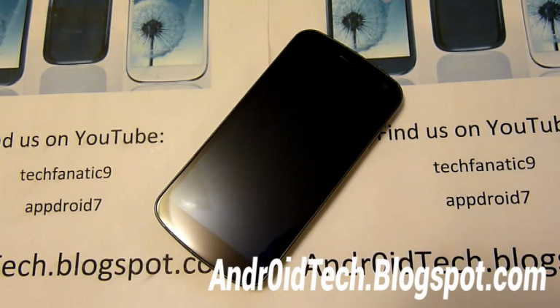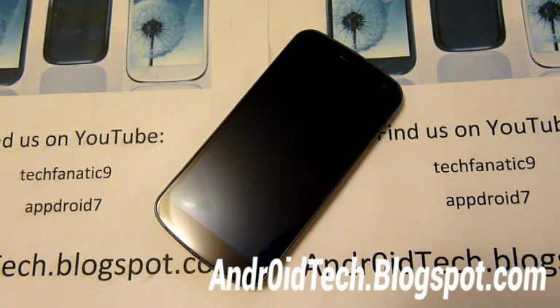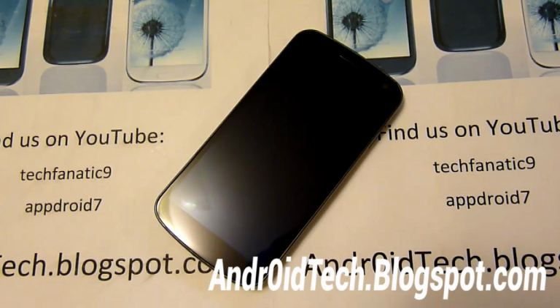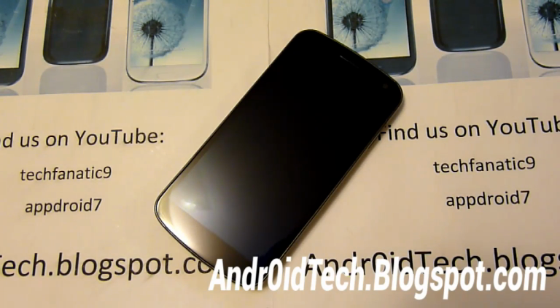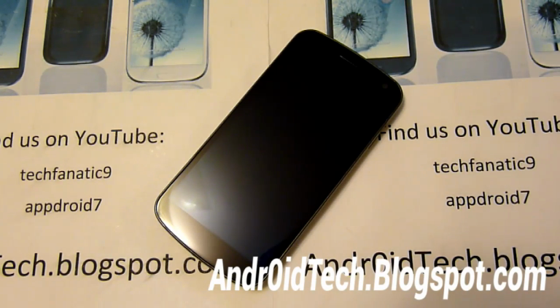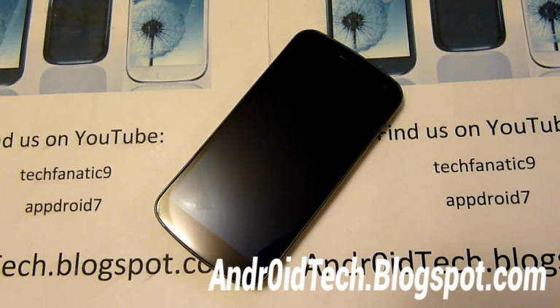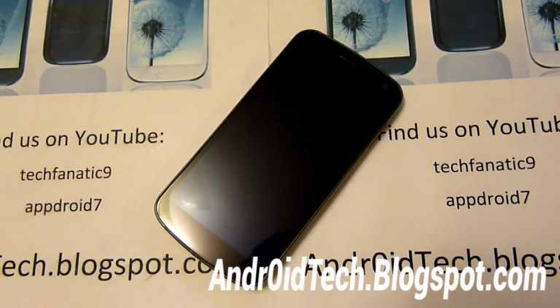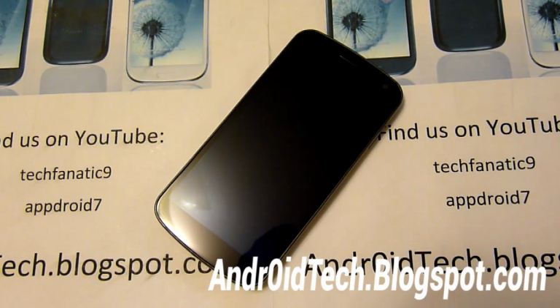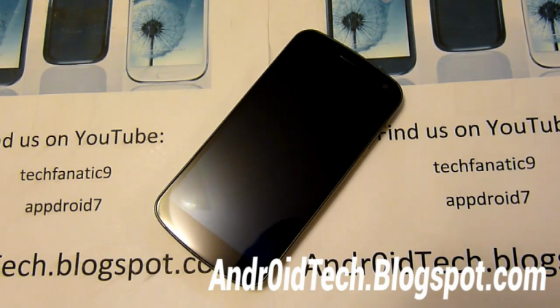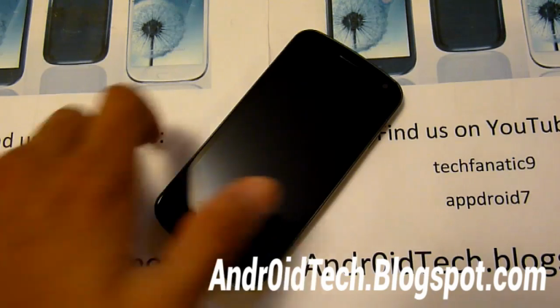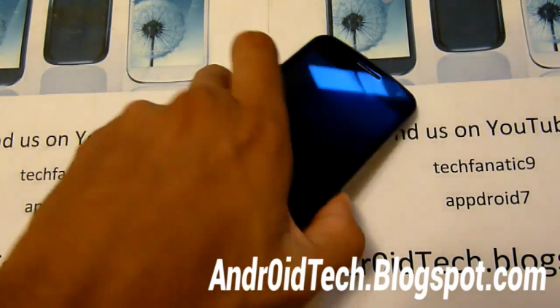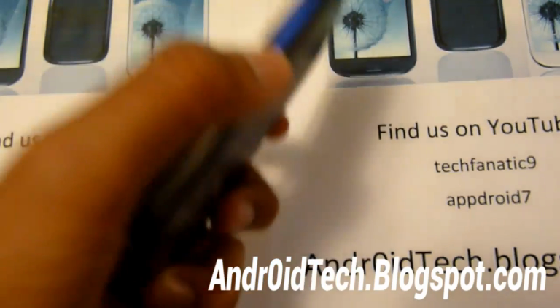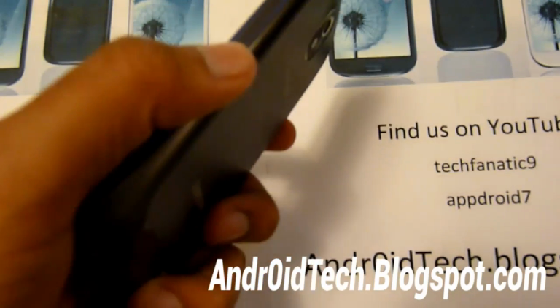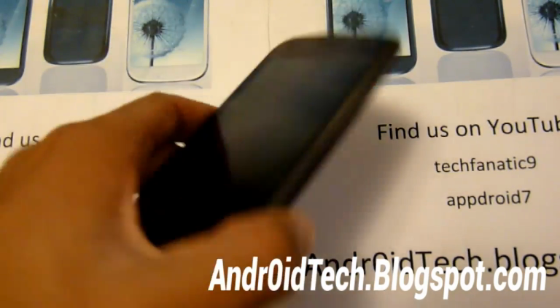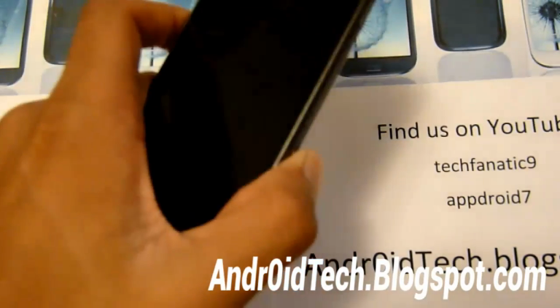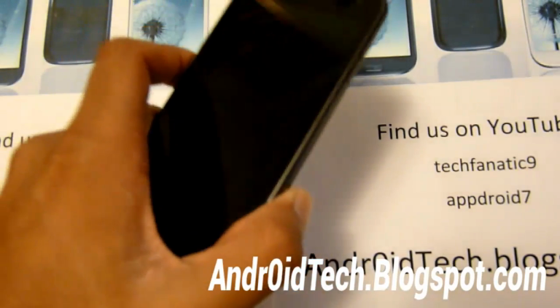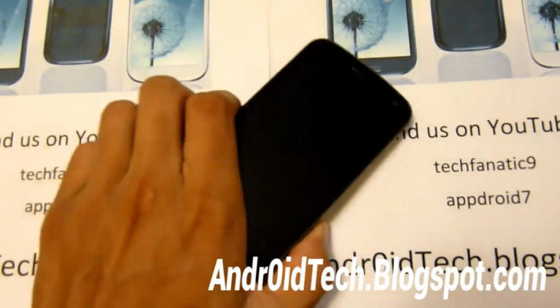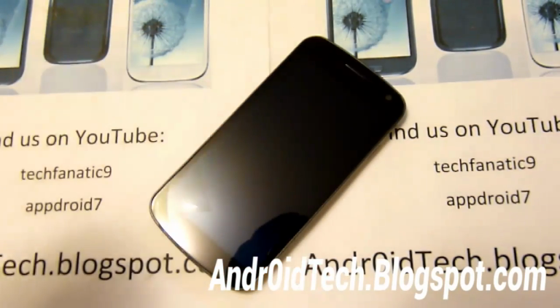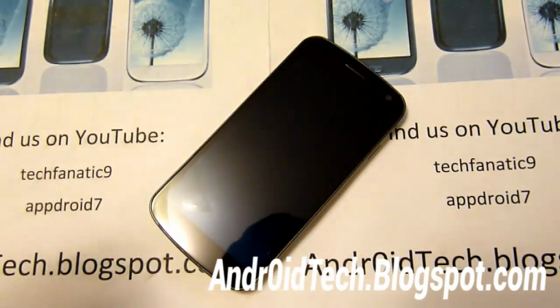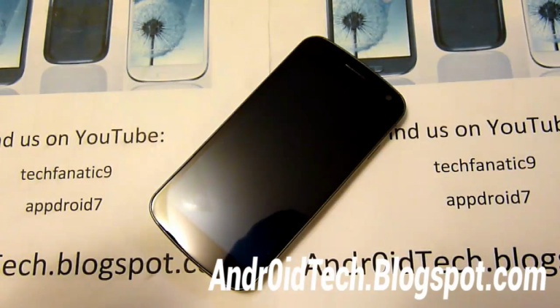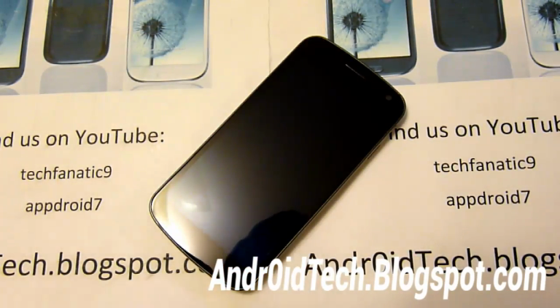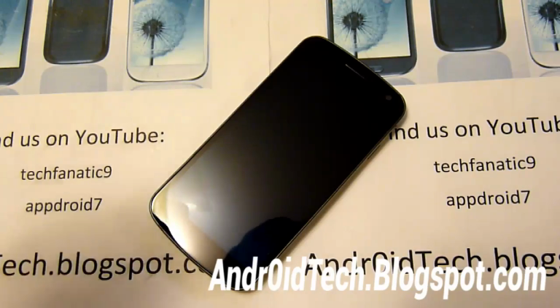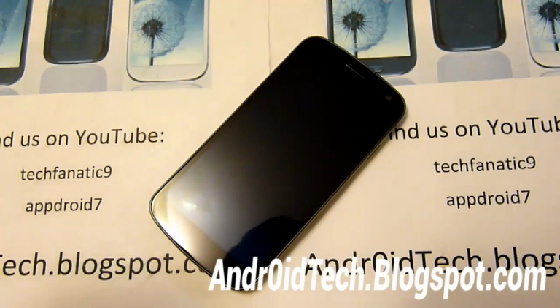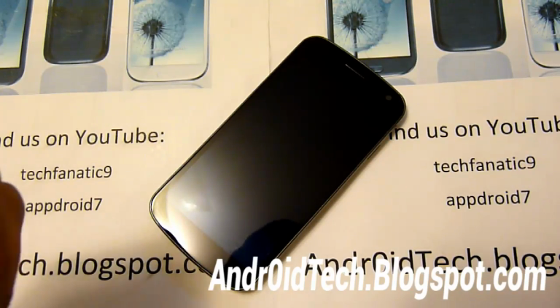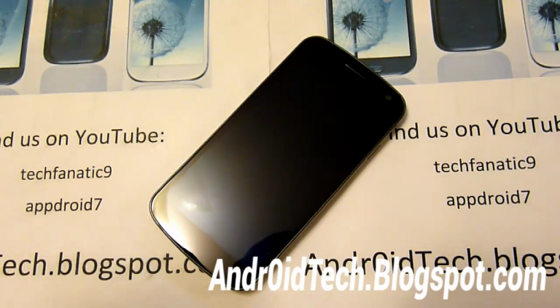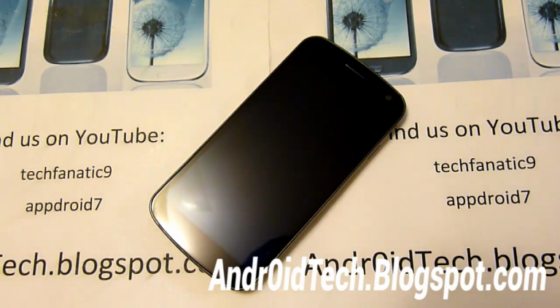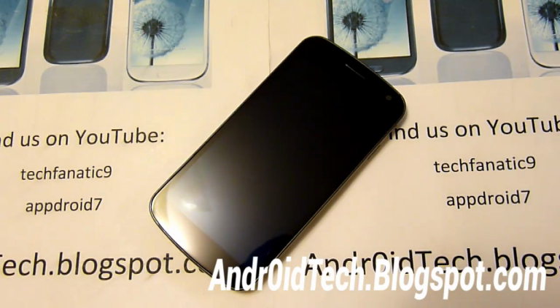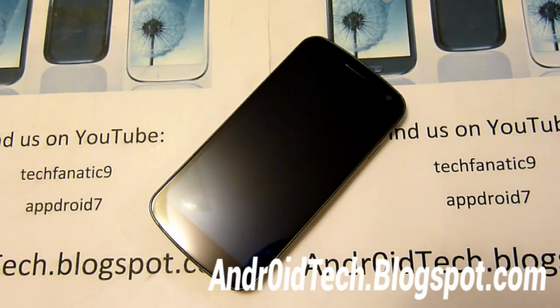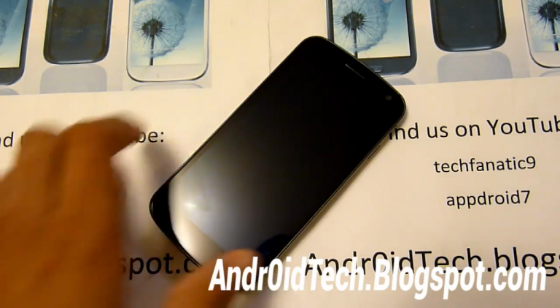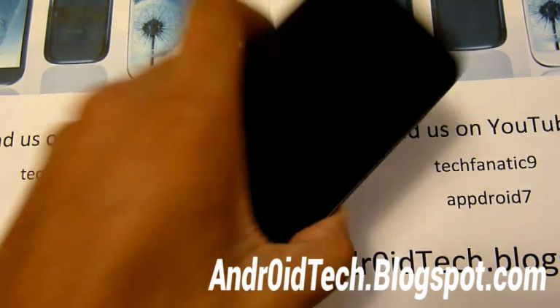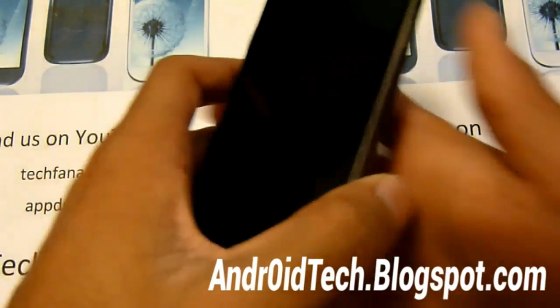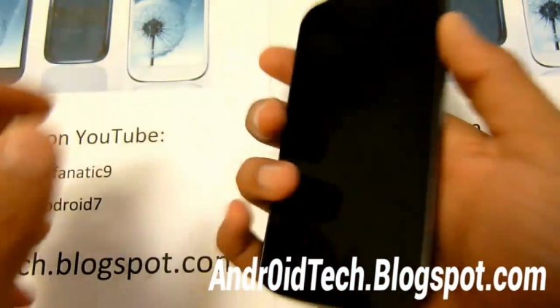What's up Android Fanatics, this is Tech Fanatic 9 from AndroidTechBlackSpot.com, and today I have the Galaxy Nexus with me. This is the GSM version, but I'm going to be doing an AOKP Jelly Bean ROM review for the GSM and Verizon versions. Jelly Bean is on AOKP now, so let's get started.